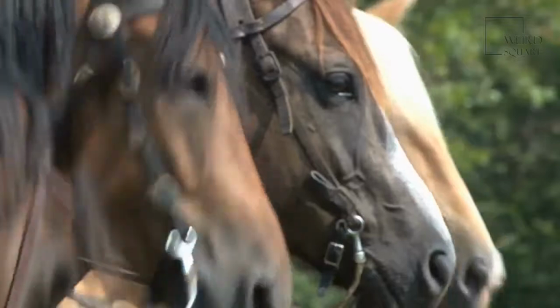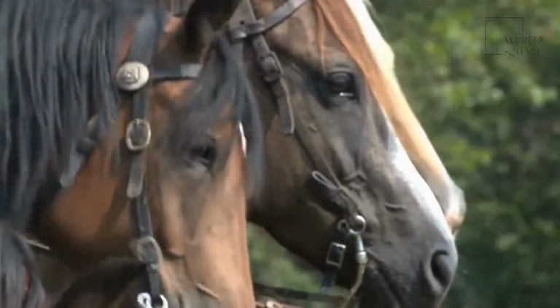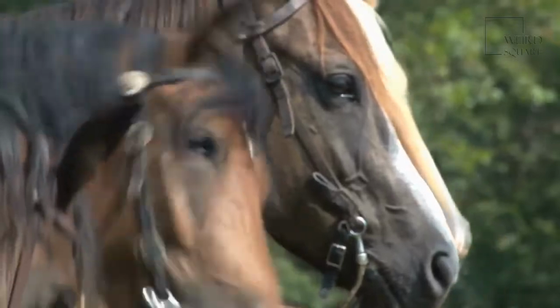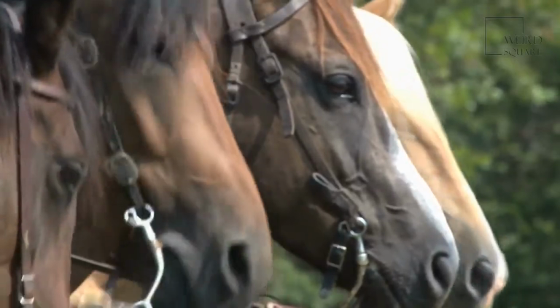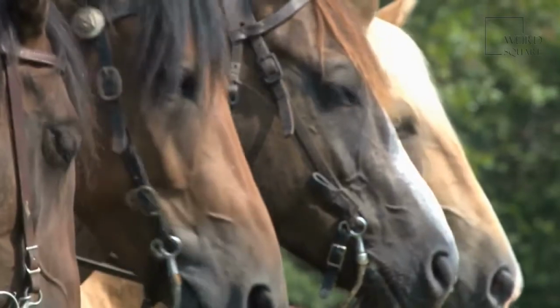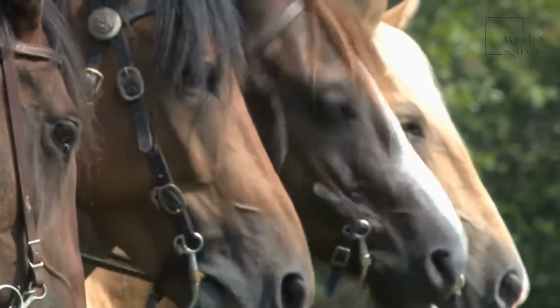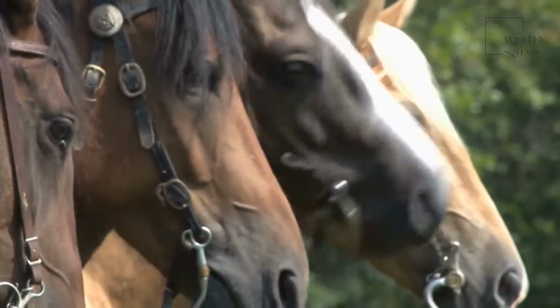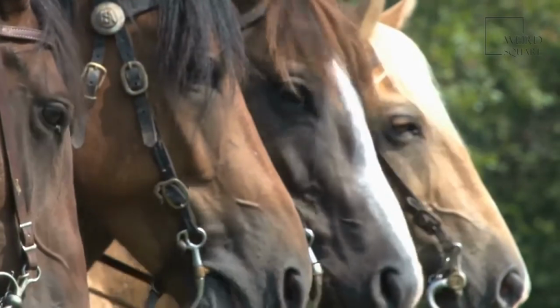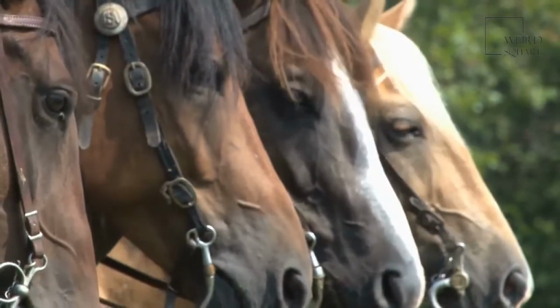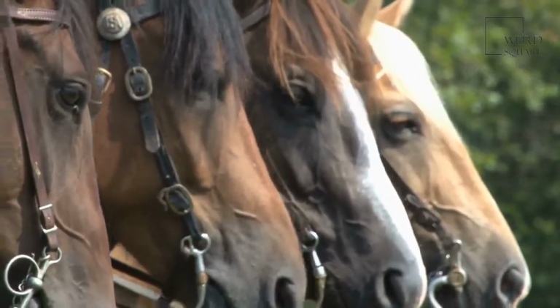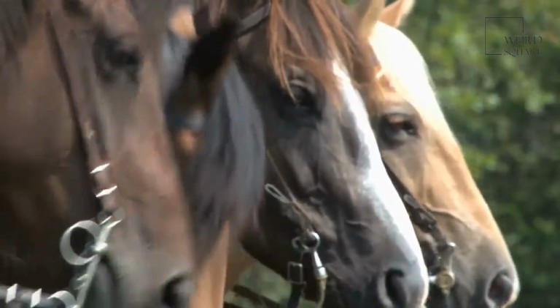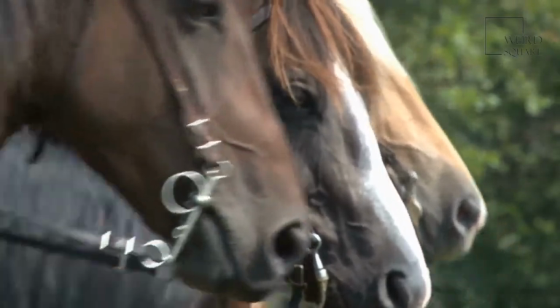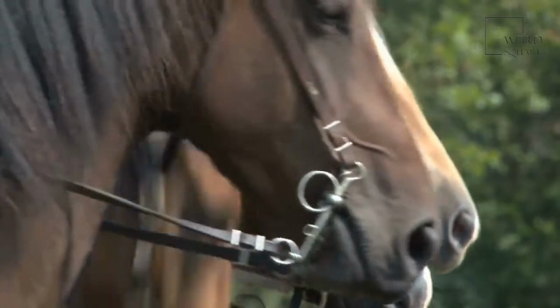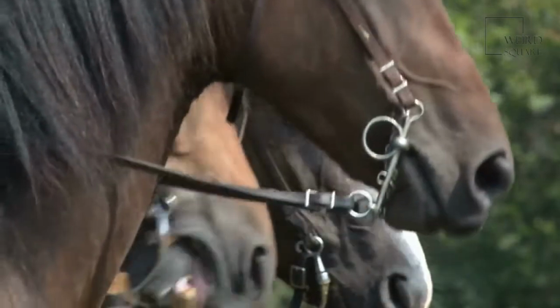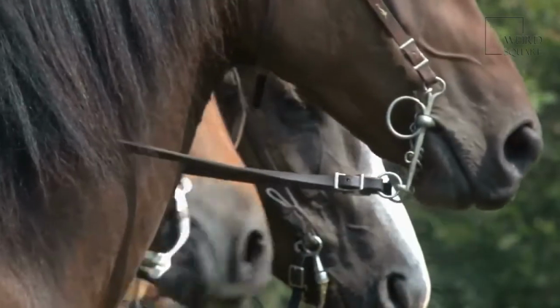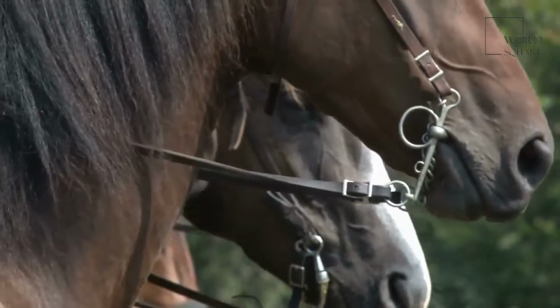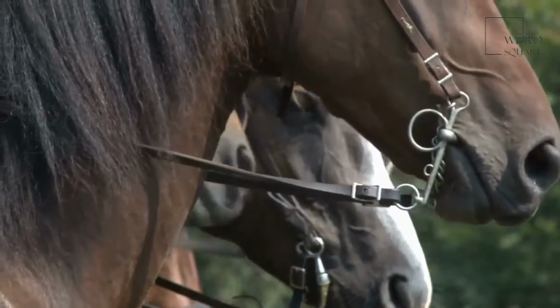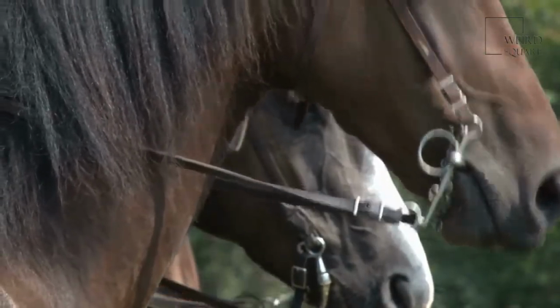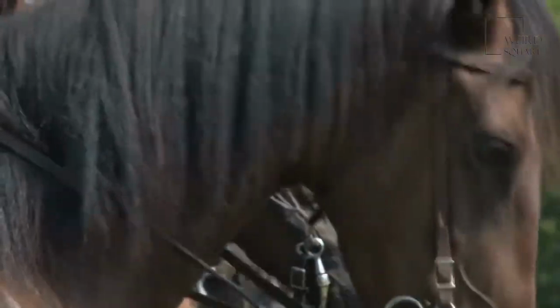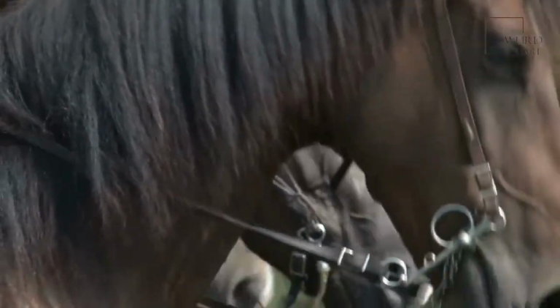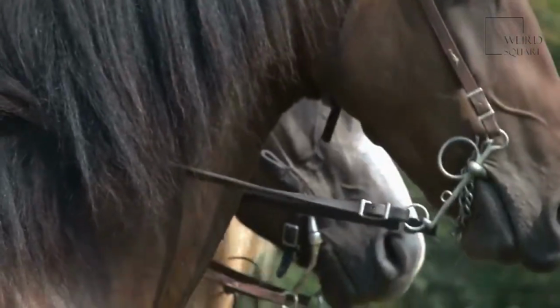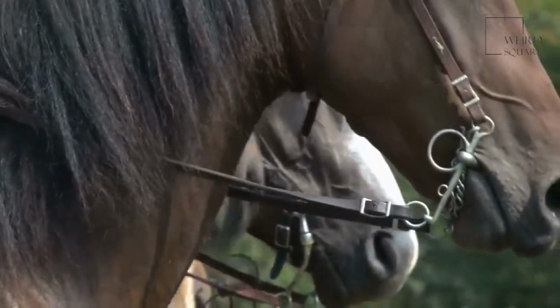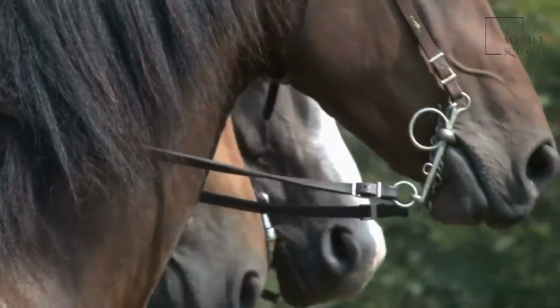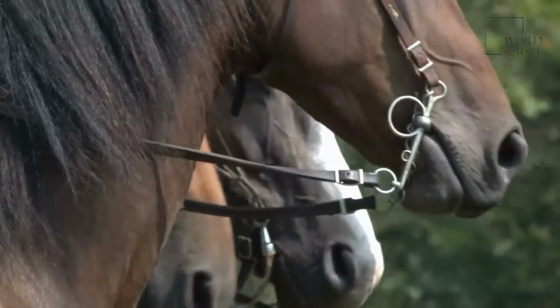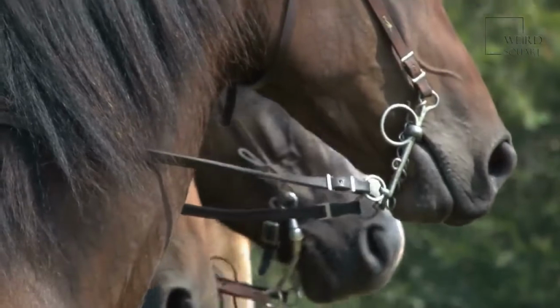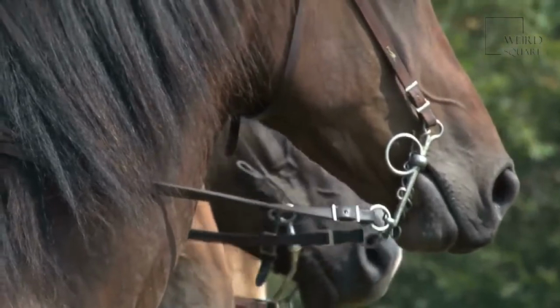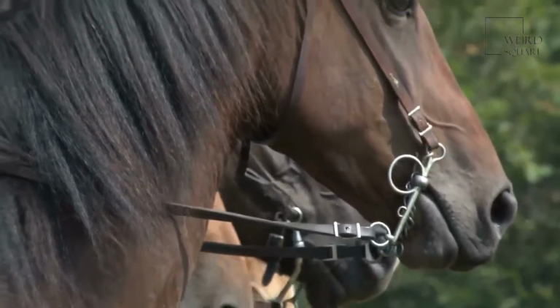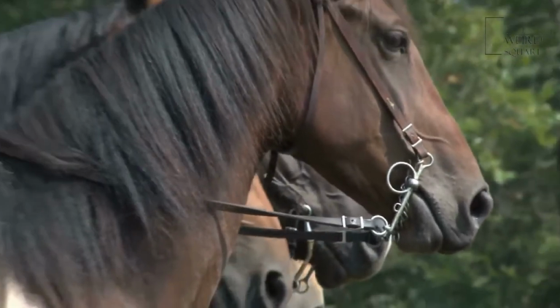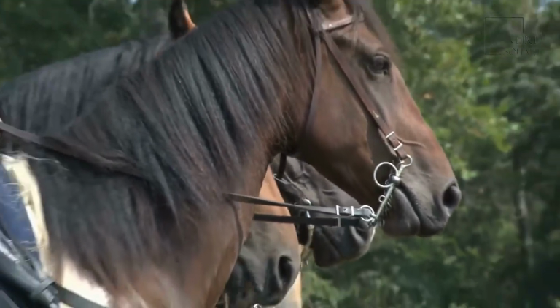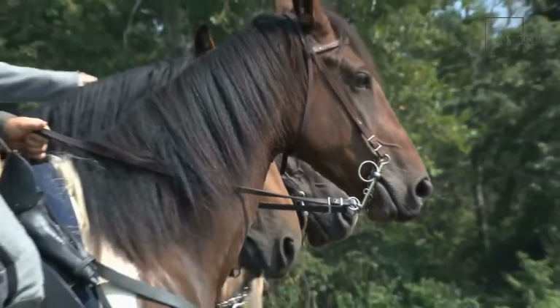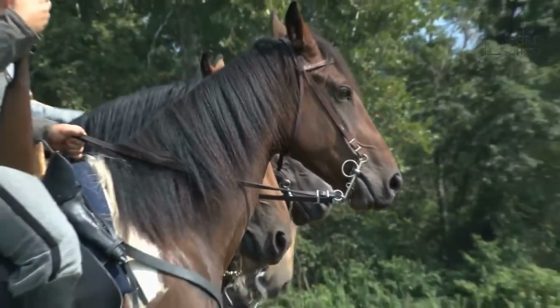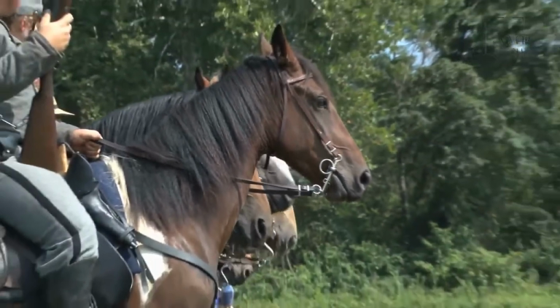An animal with a 50-million-year-long evolutionary process. Over the course of 50 million years, horses evolved from small, many-toed animals to the majestic, single-toed equines we know today.